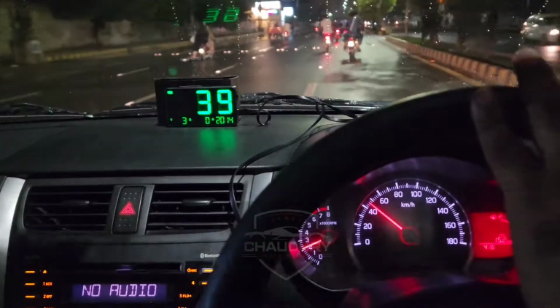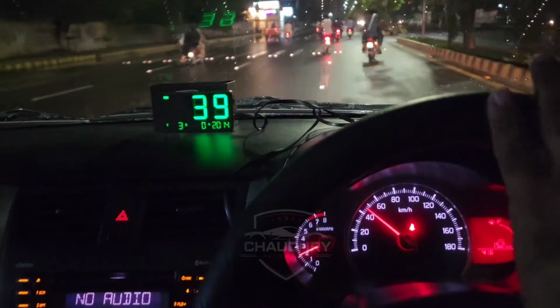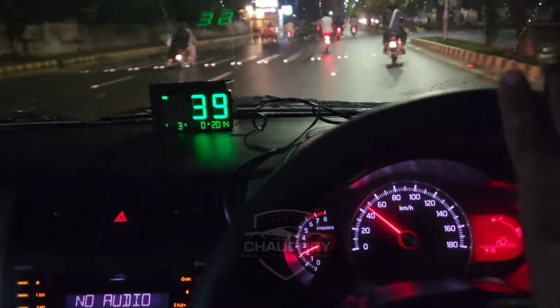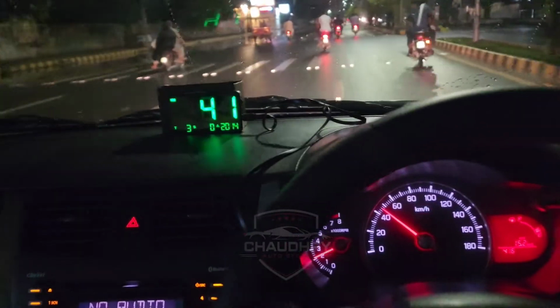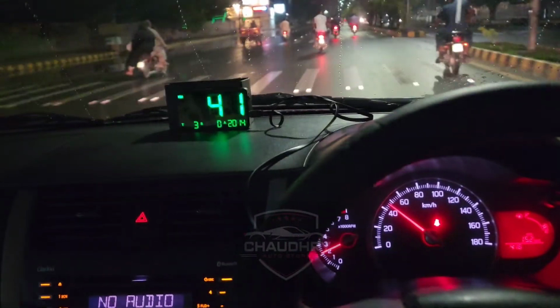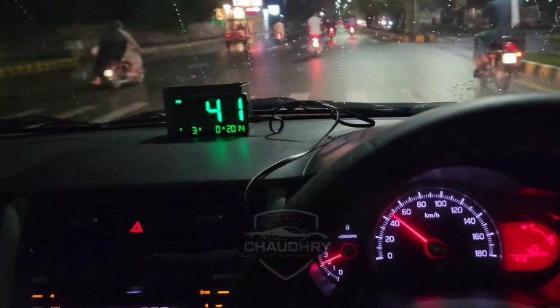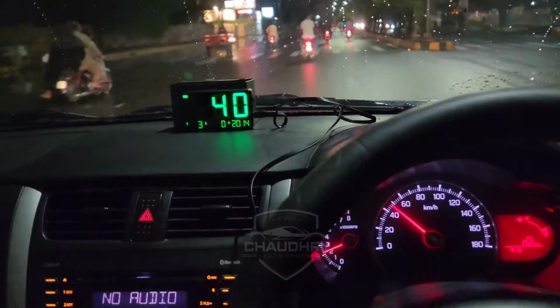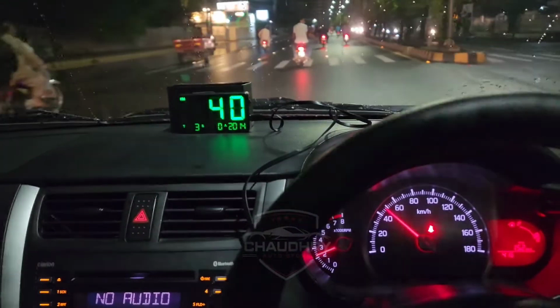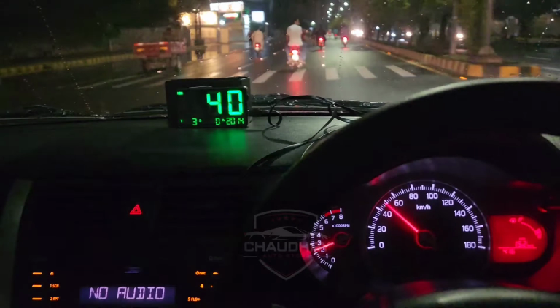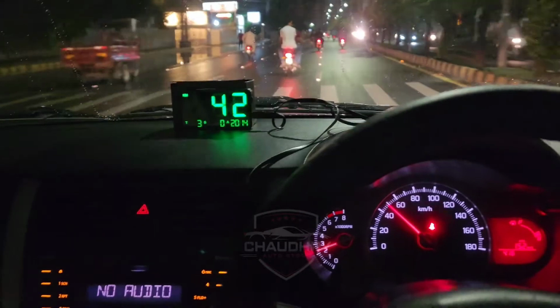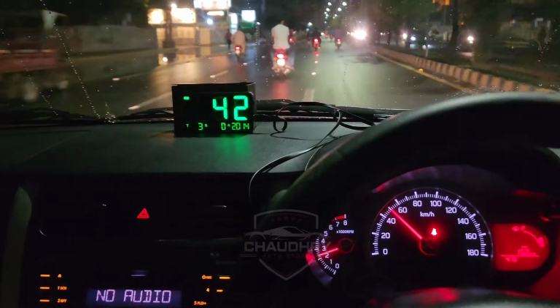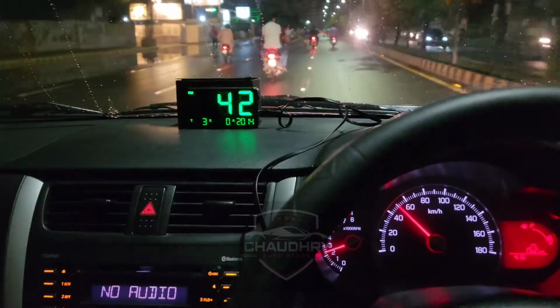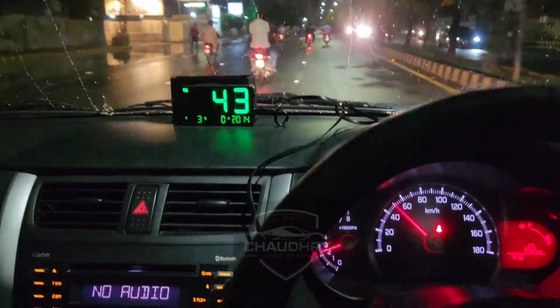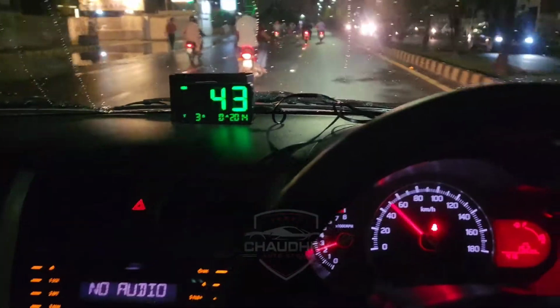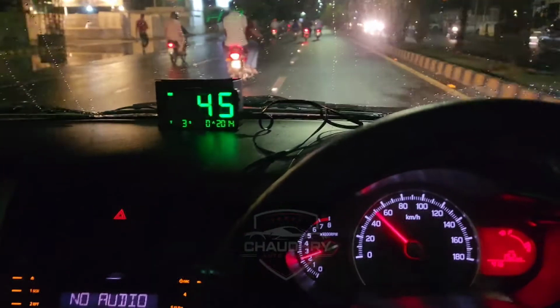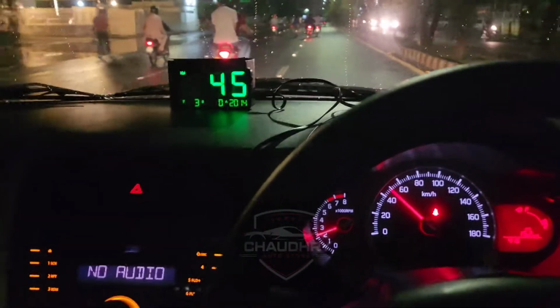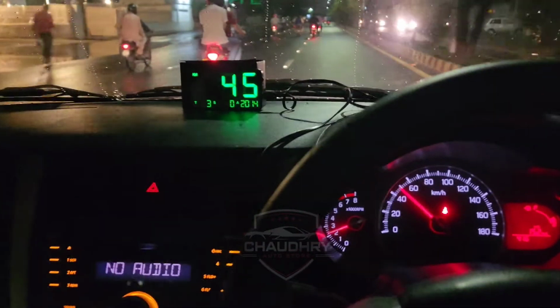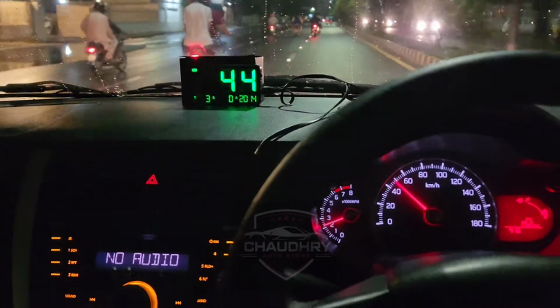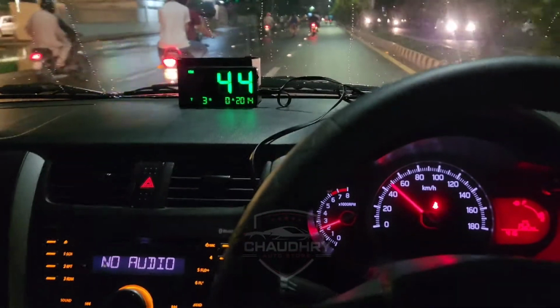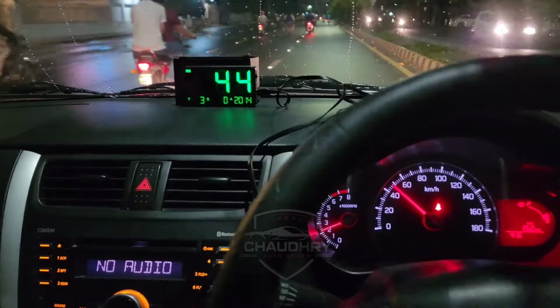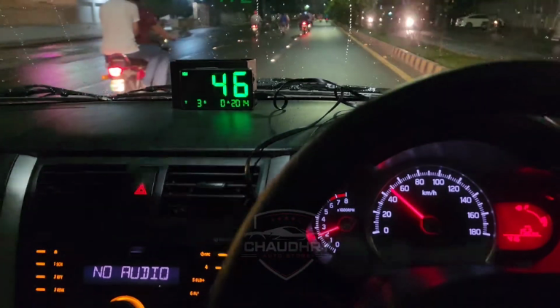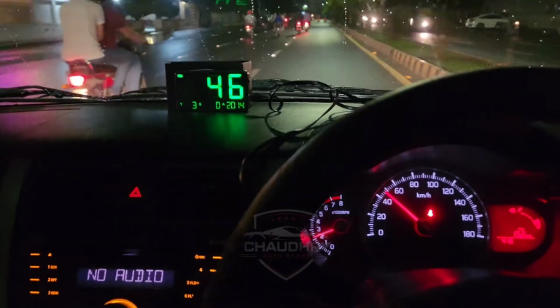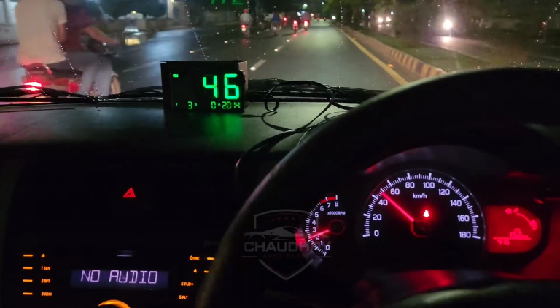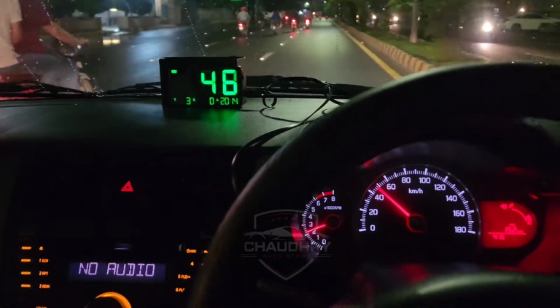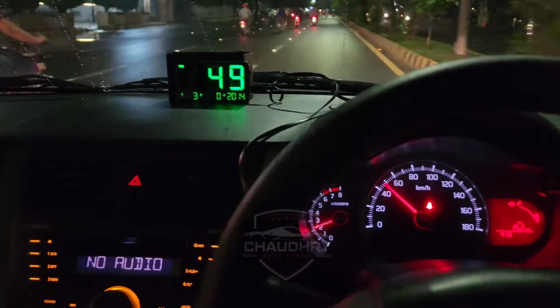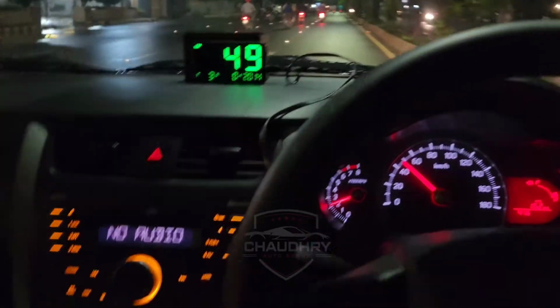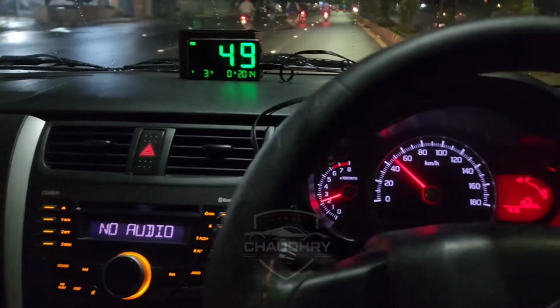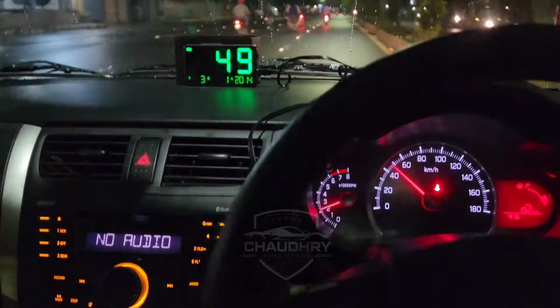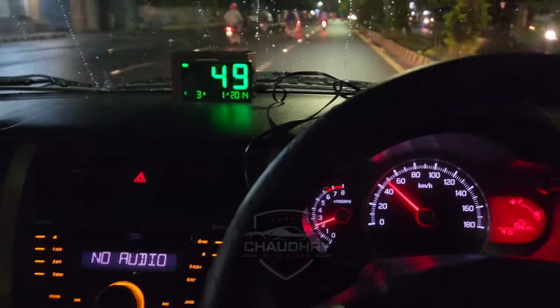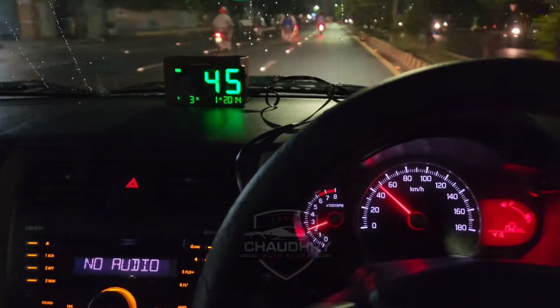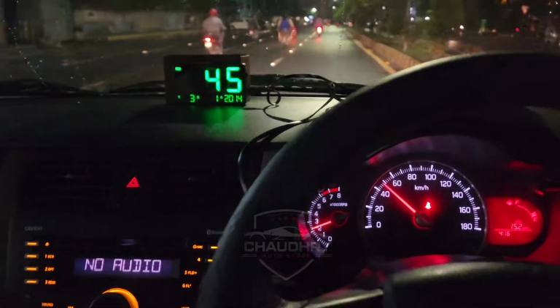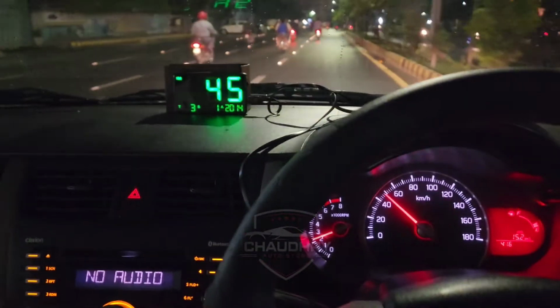Many people have cars where the speedometer is not working or not doing its job. Many people think that if the speedometer is not working, how will they manage the reading?